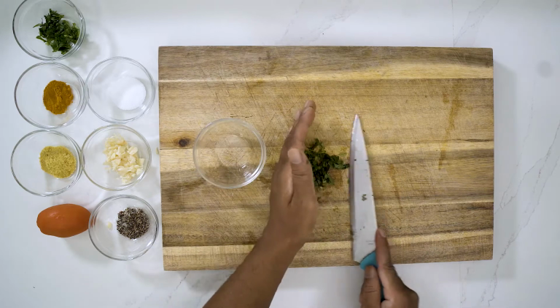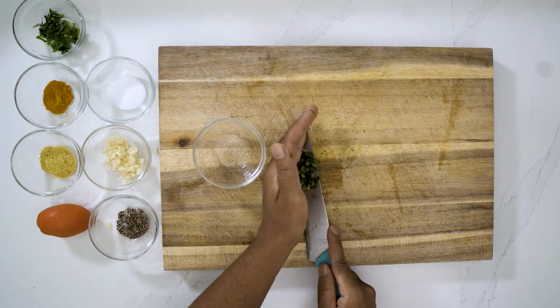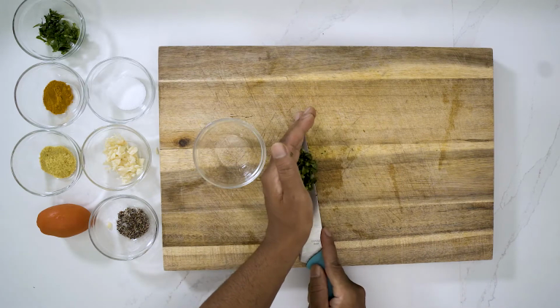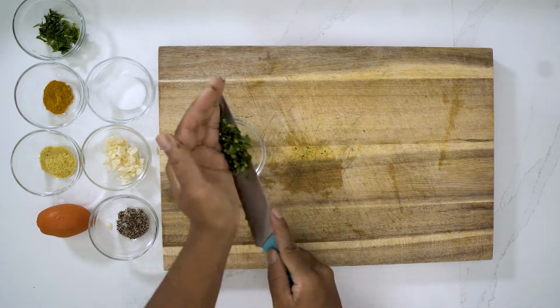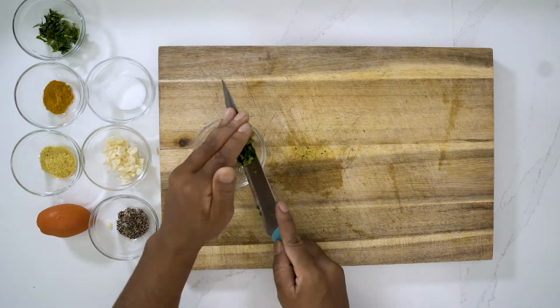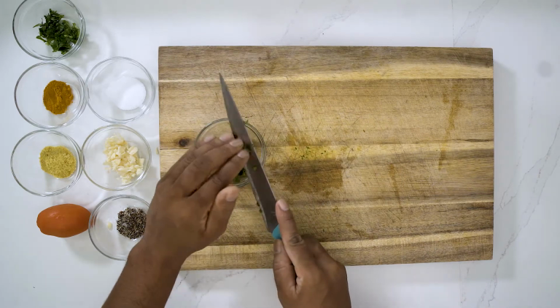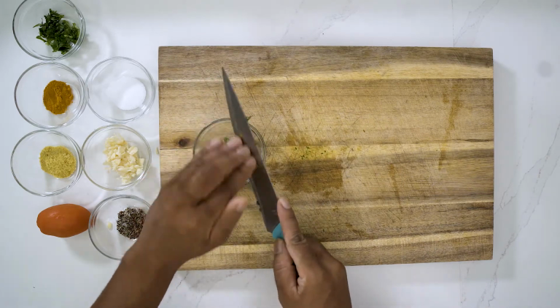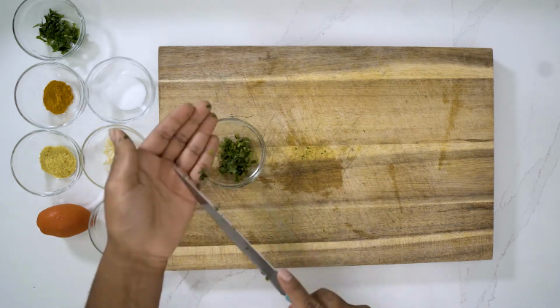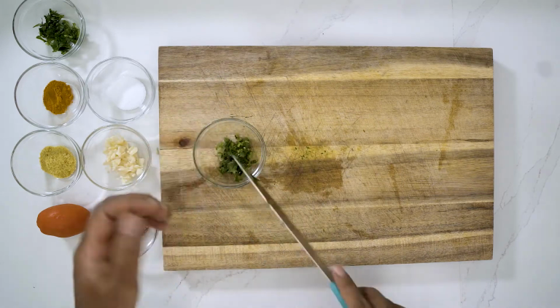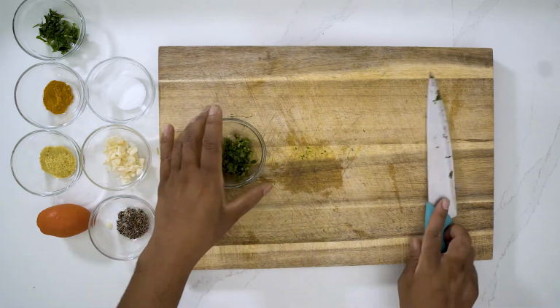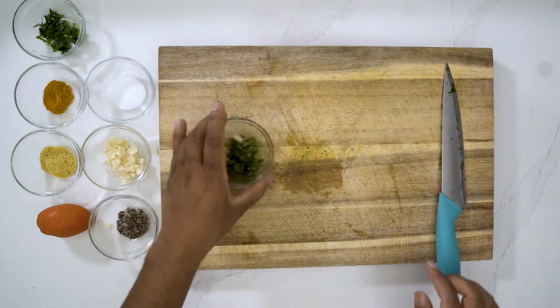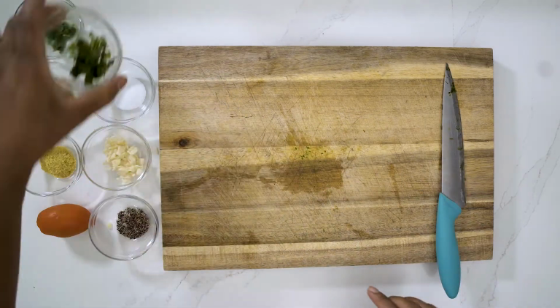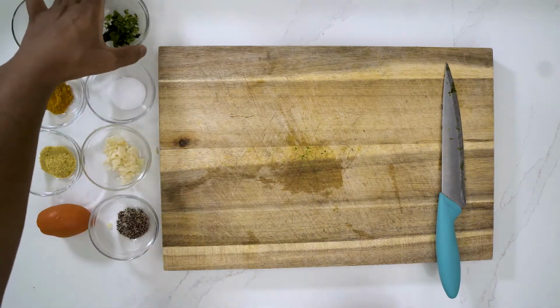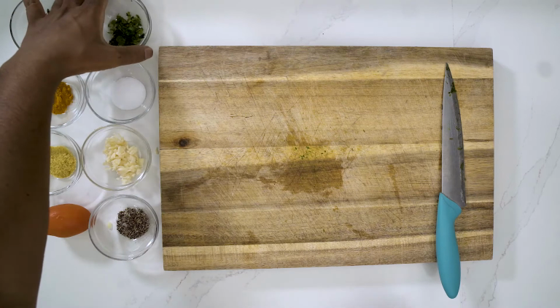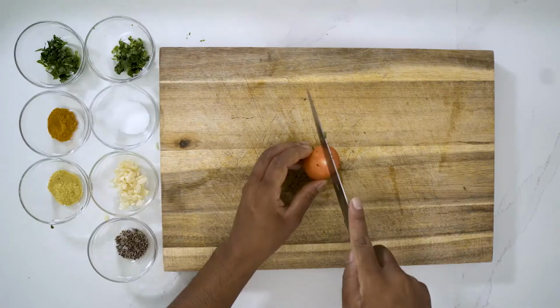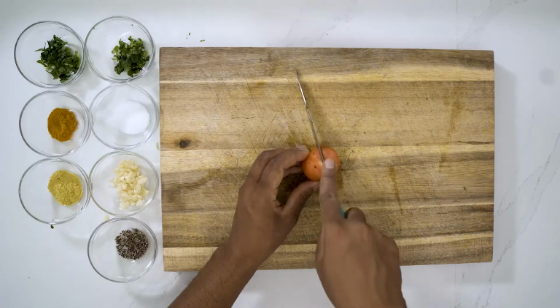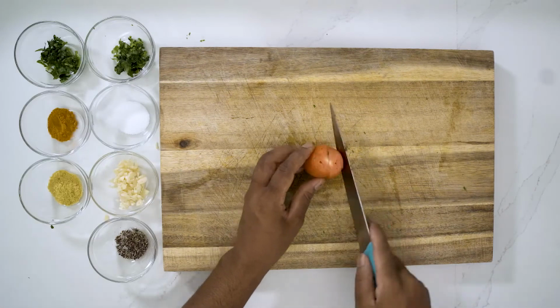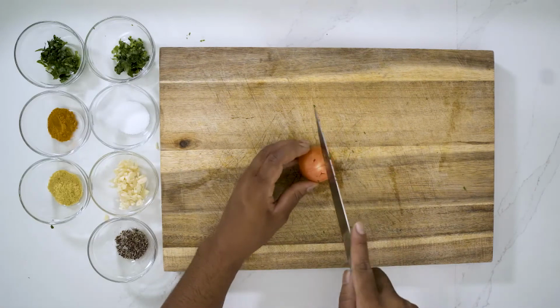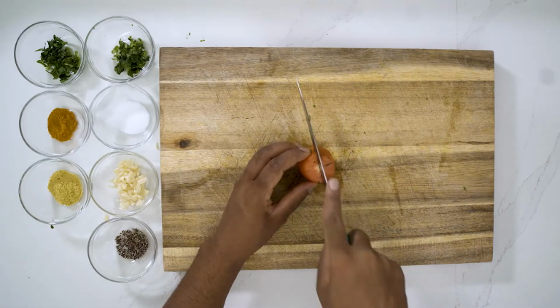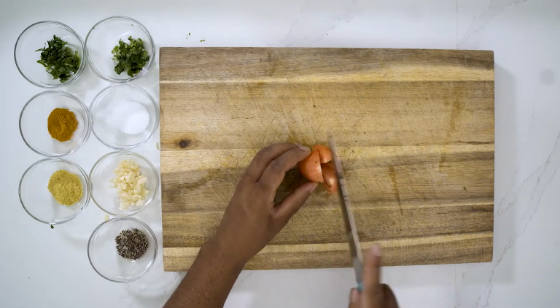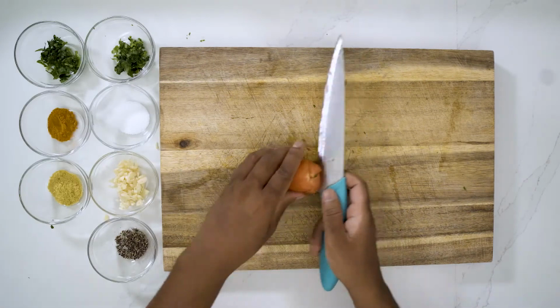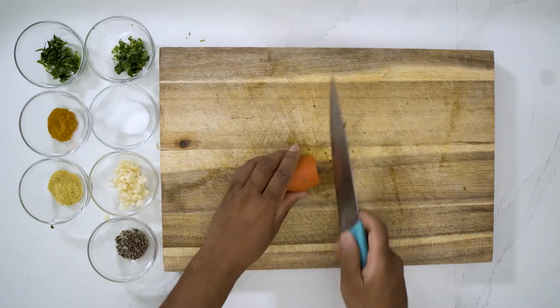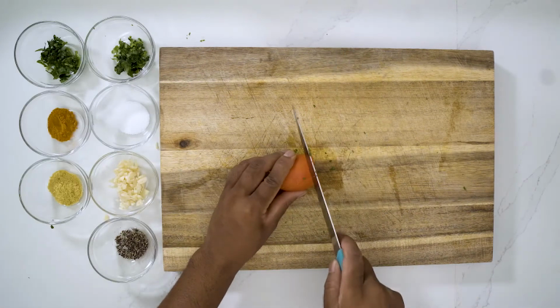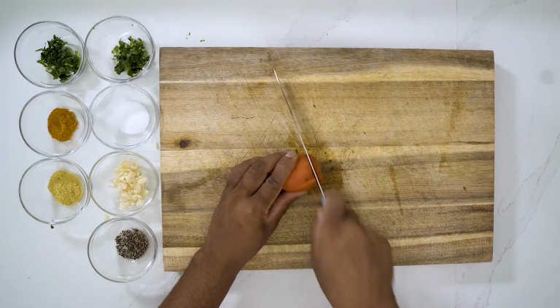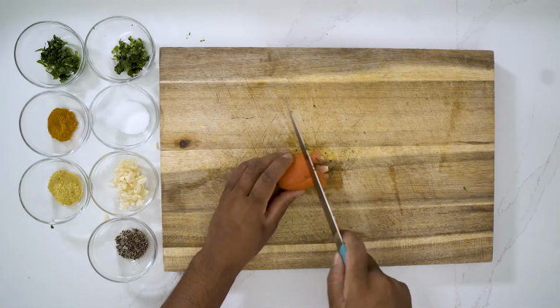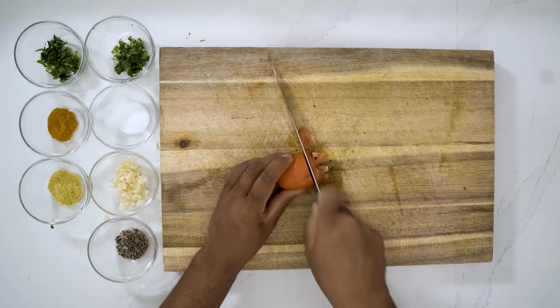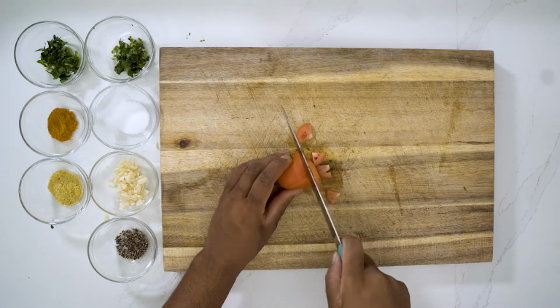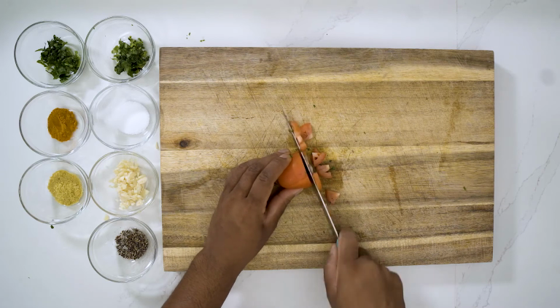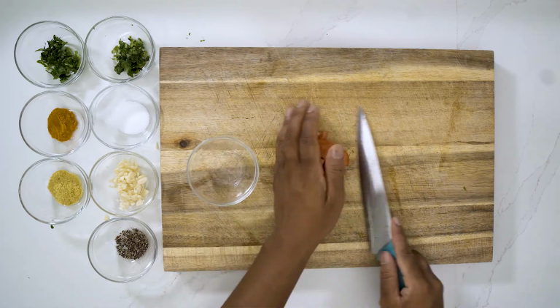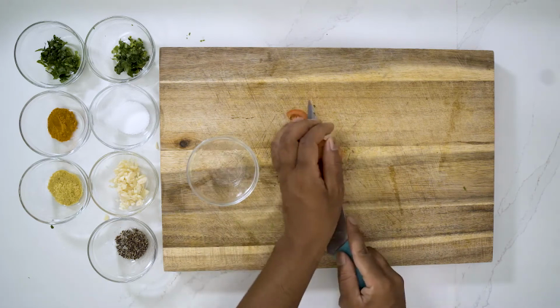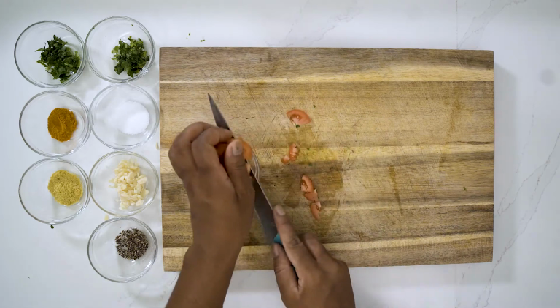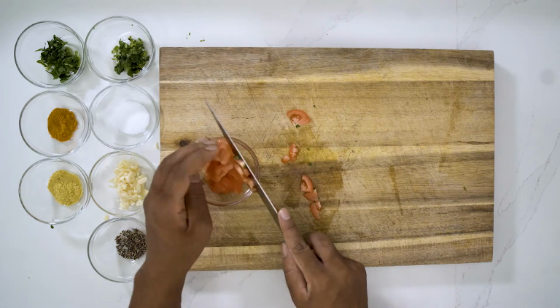I've already laid out our nutritional yeast, turmeric, and our salt and black pepper. So let's dice up our tomato and put it to the side.